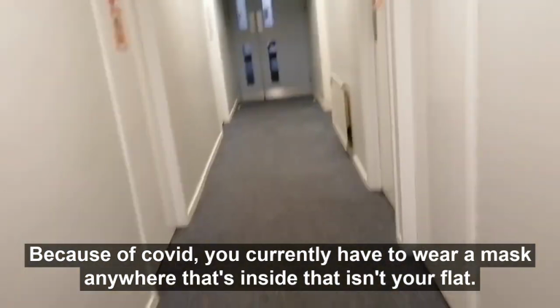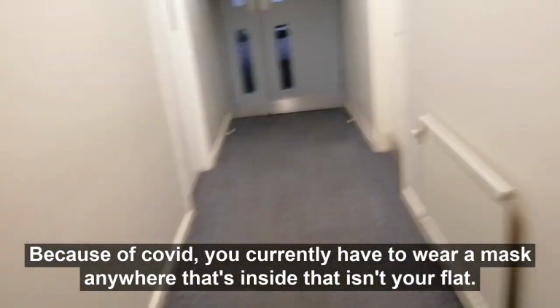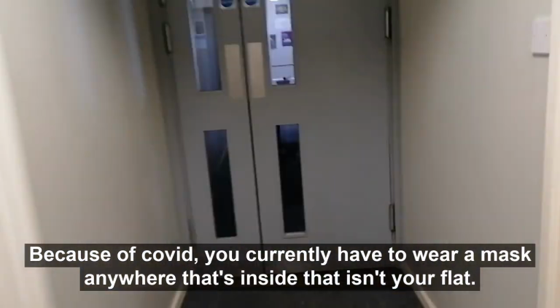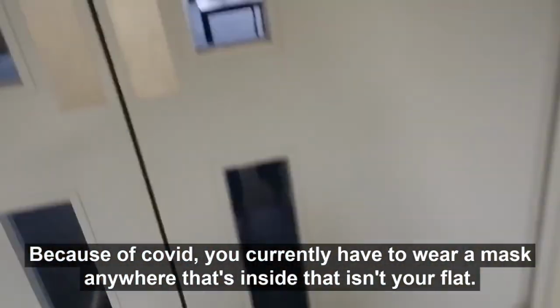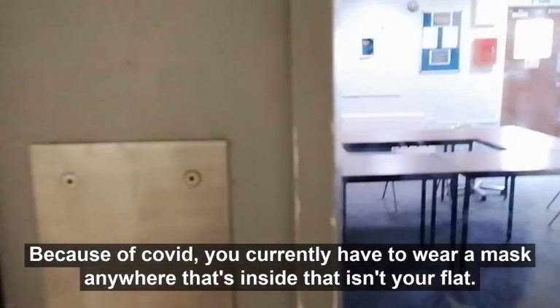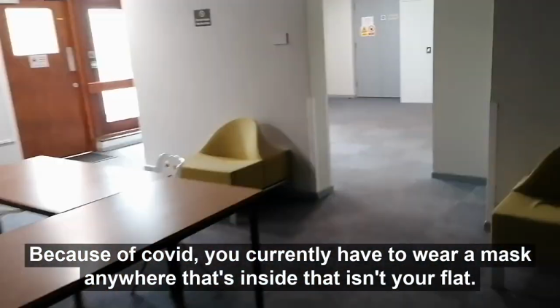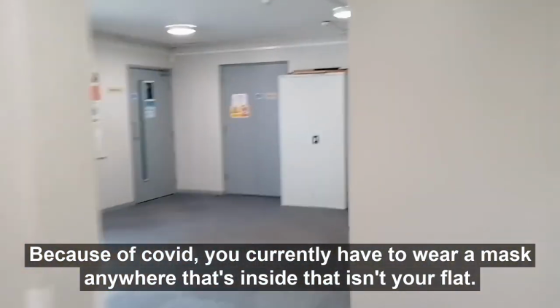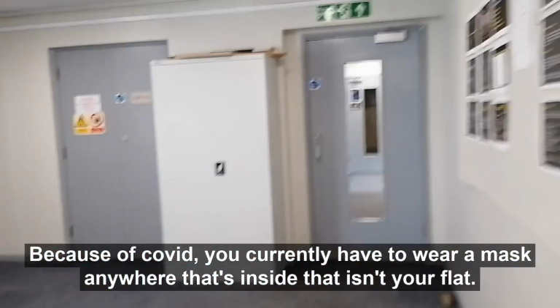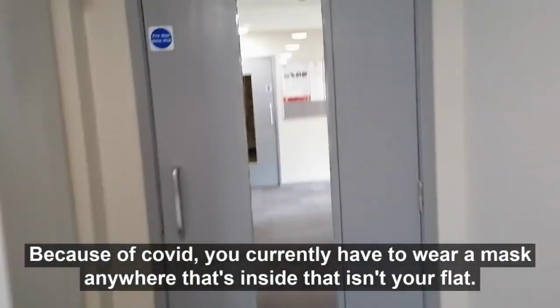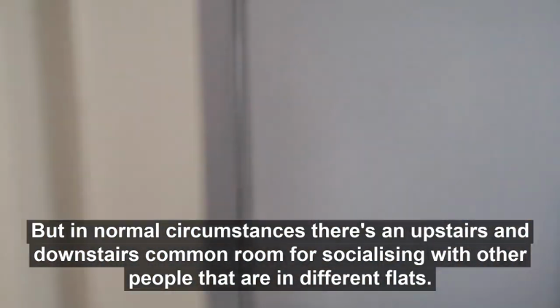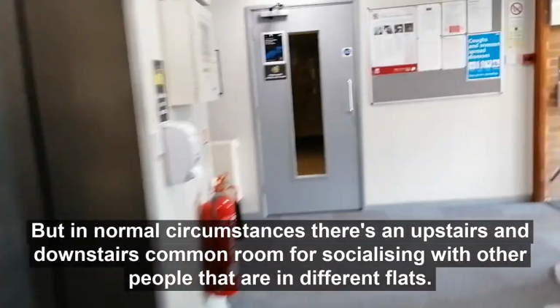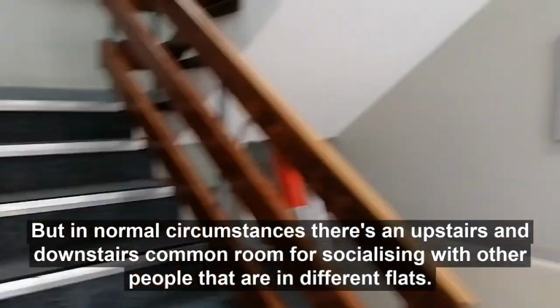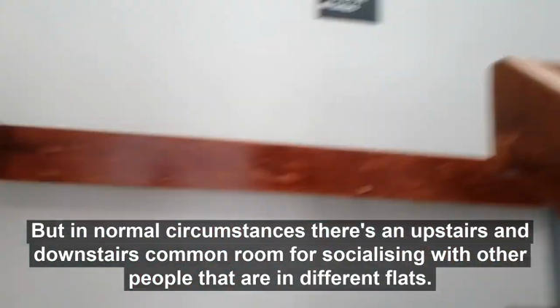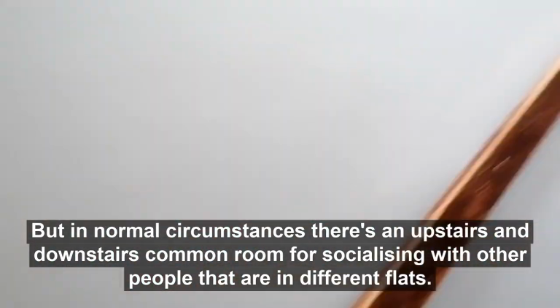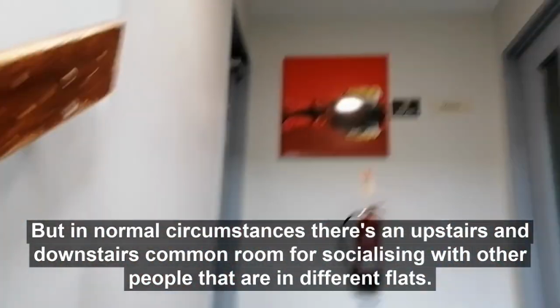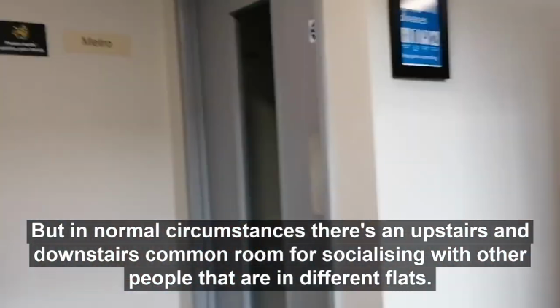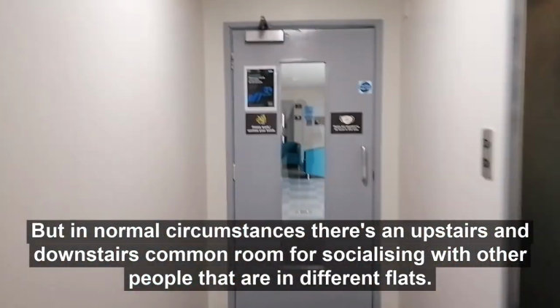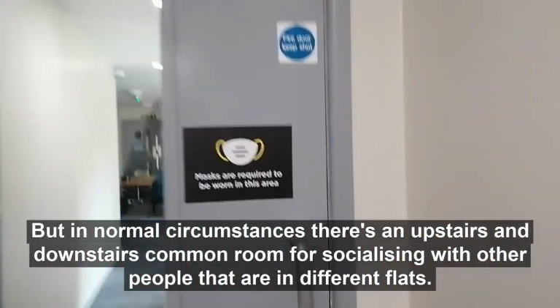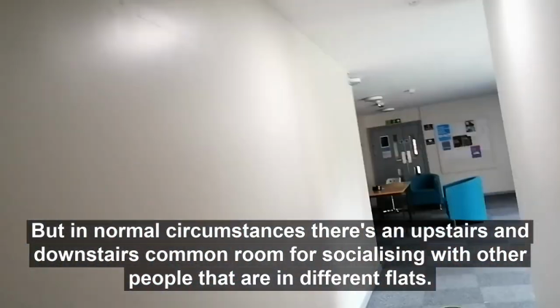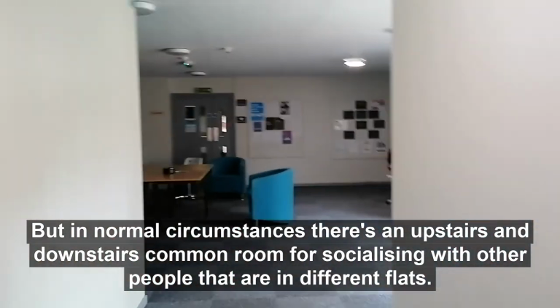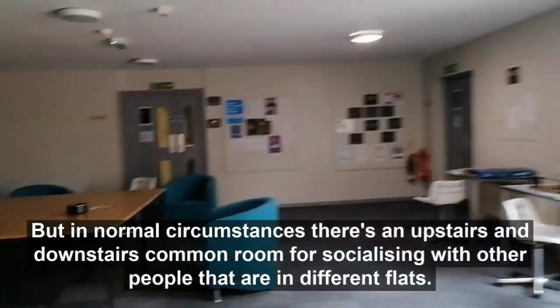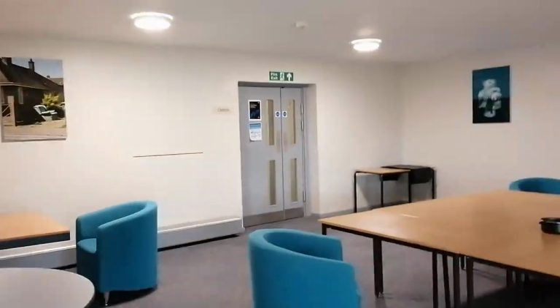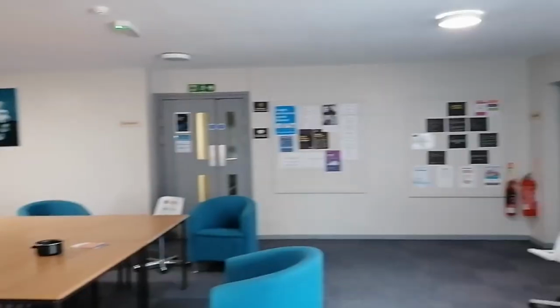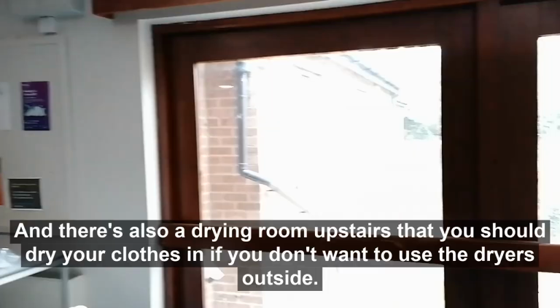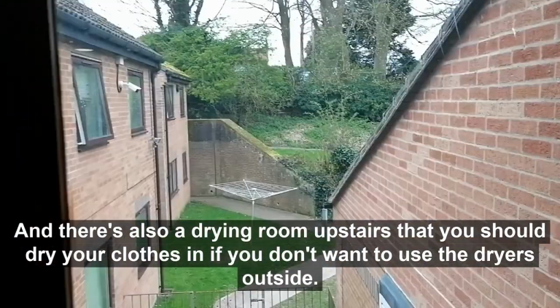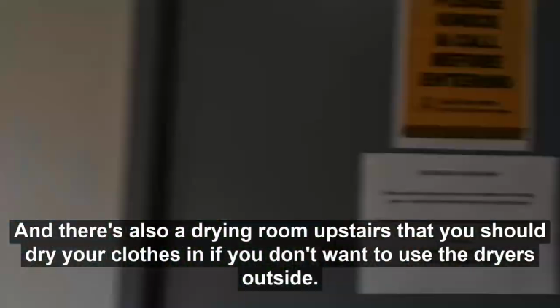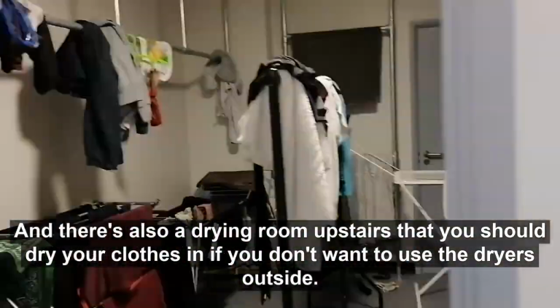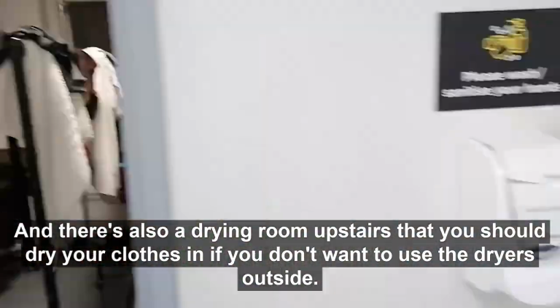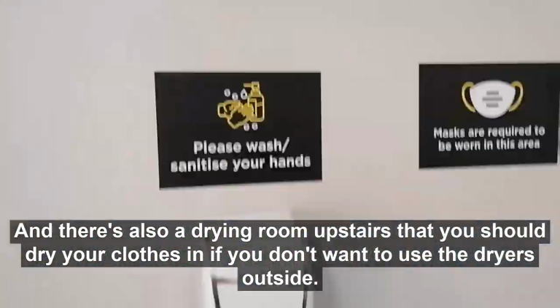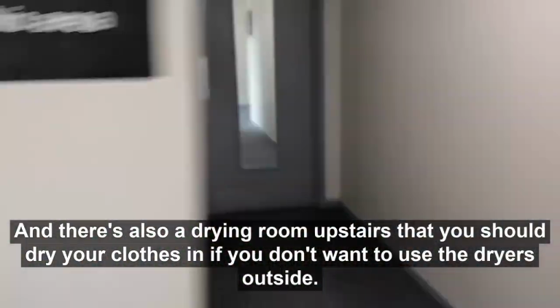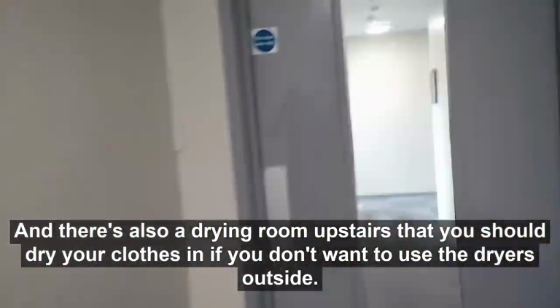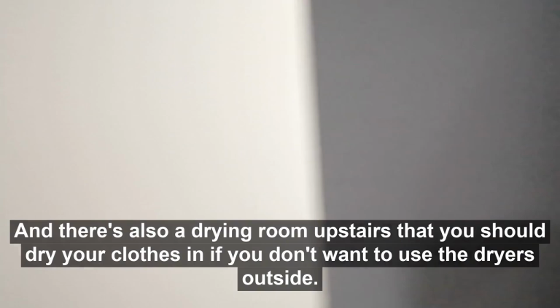Because of Covid you currently have to wear a mask inside anywhere that isn't your flat, but in normal circumstances there's an upstairs and downstairs common room for socialising with people in different flats. There's also a drying room upstairs for you to dry your clothes if you don't want to use the dryers outside.